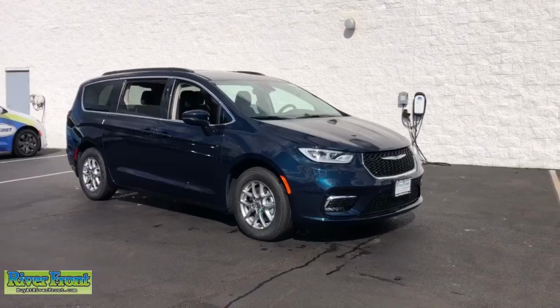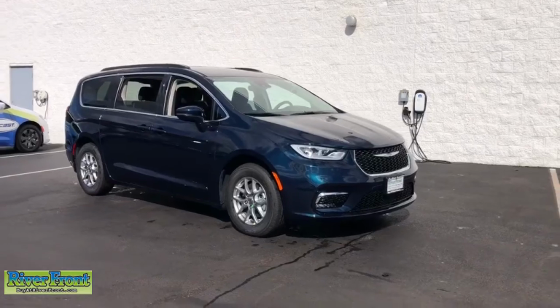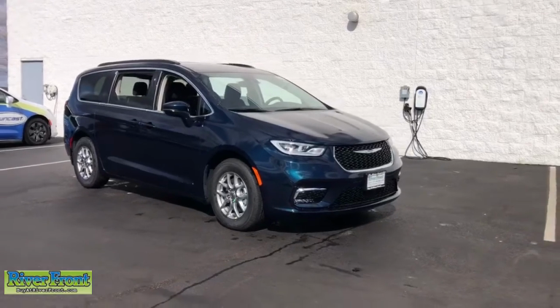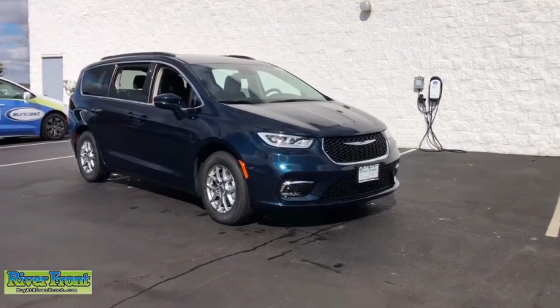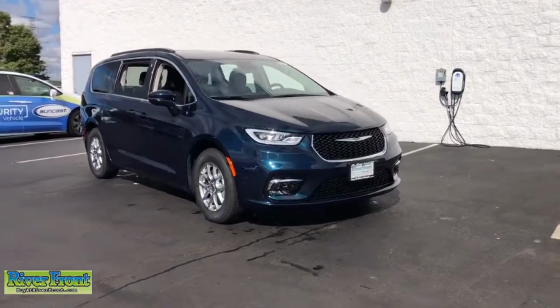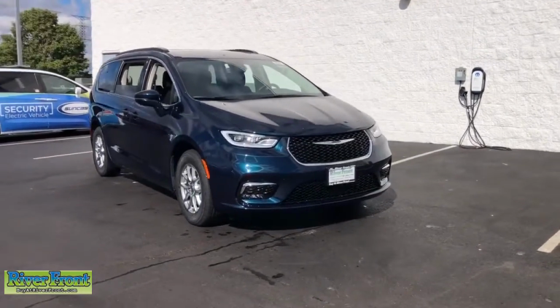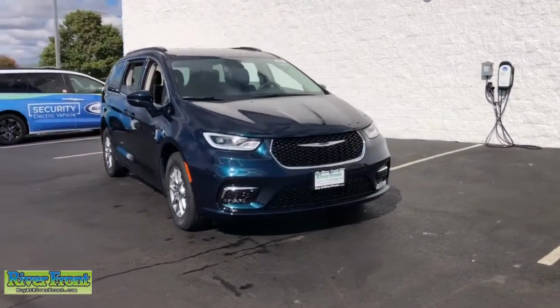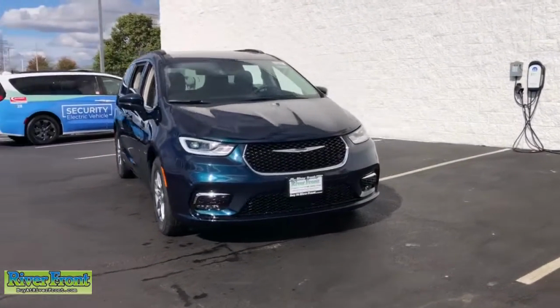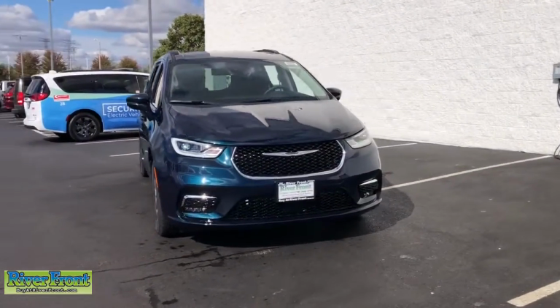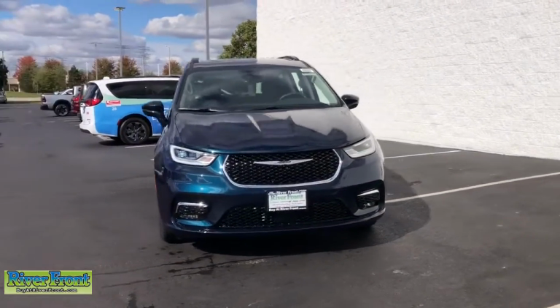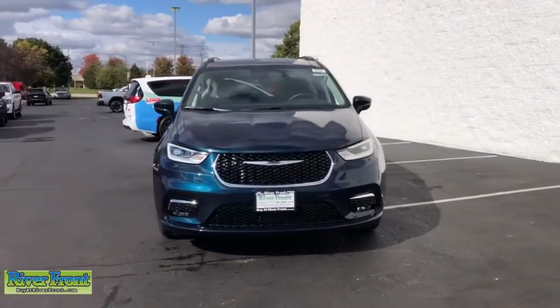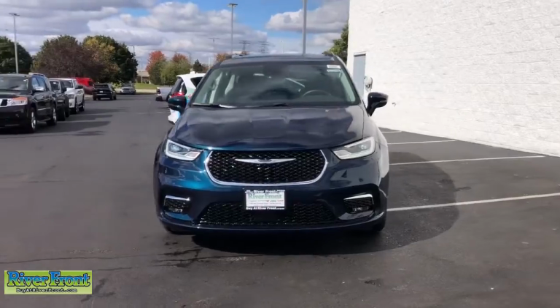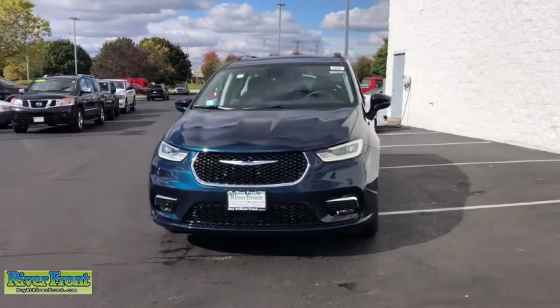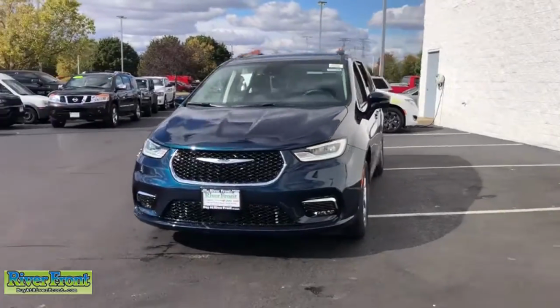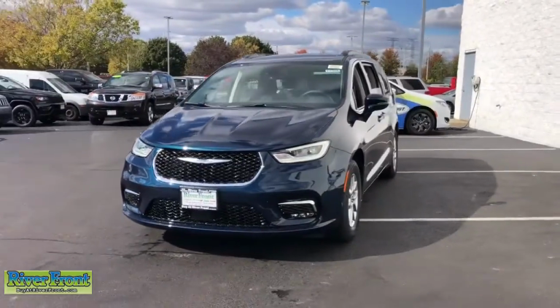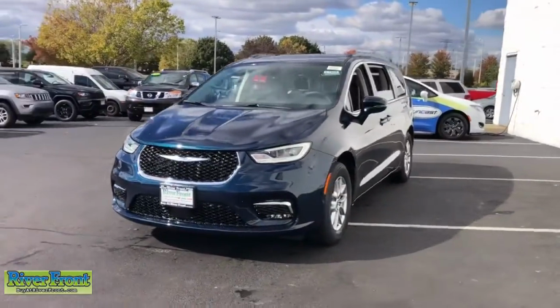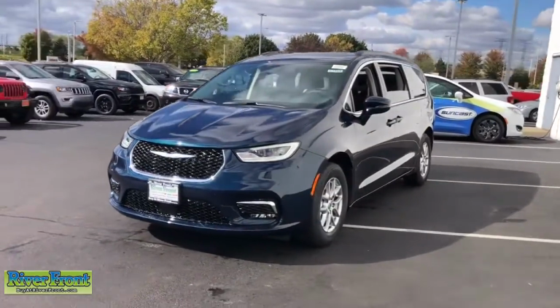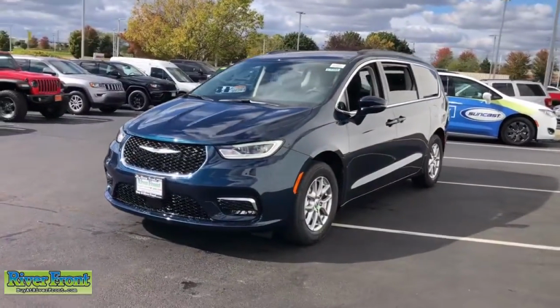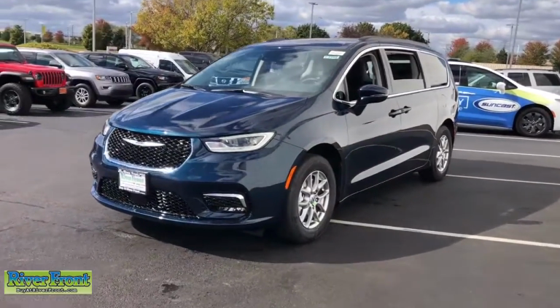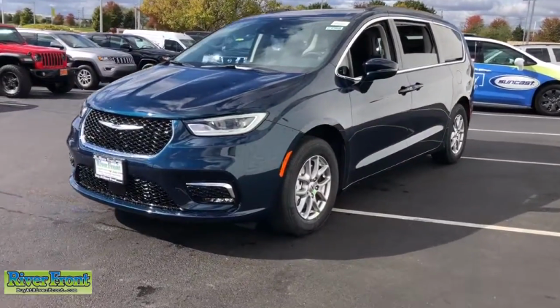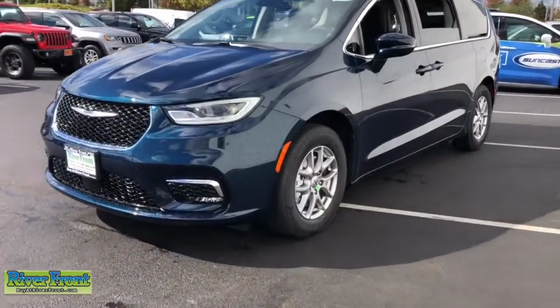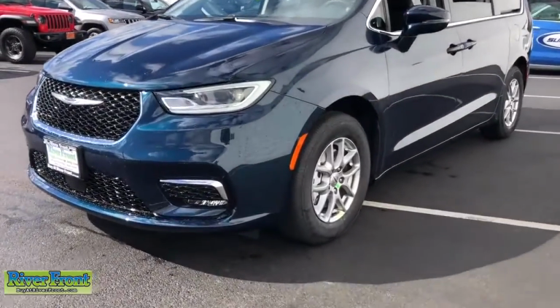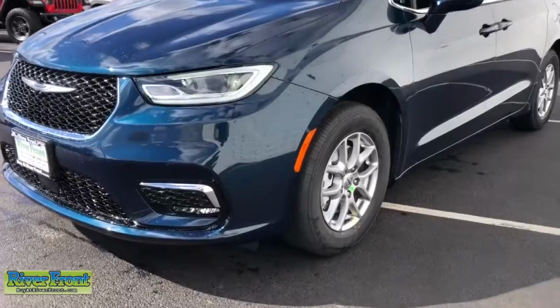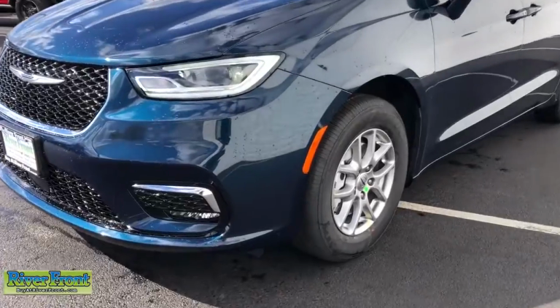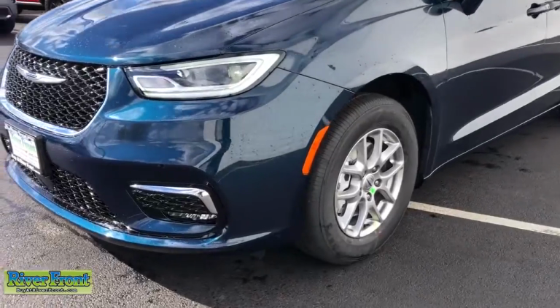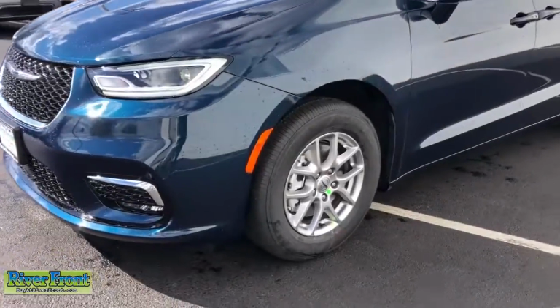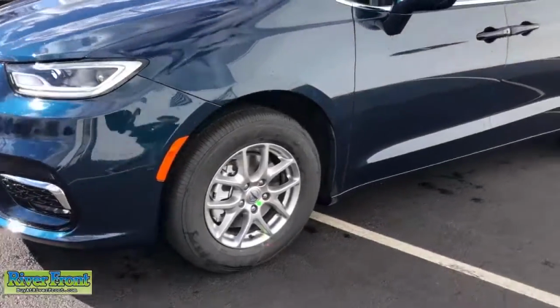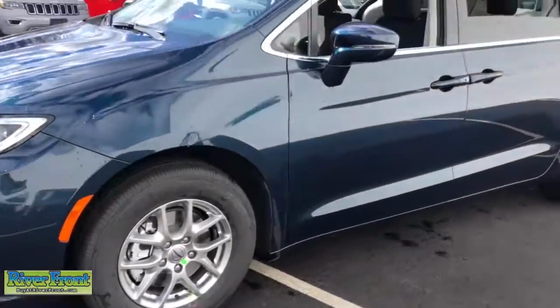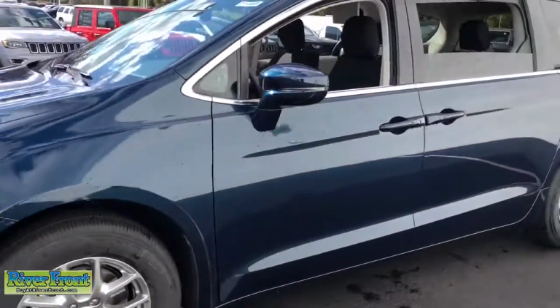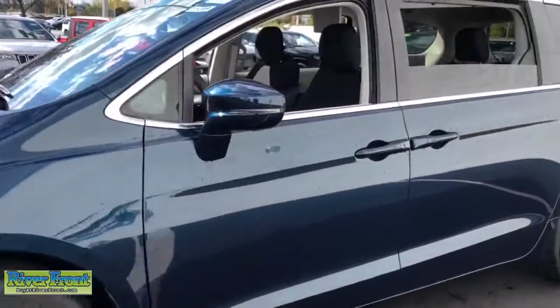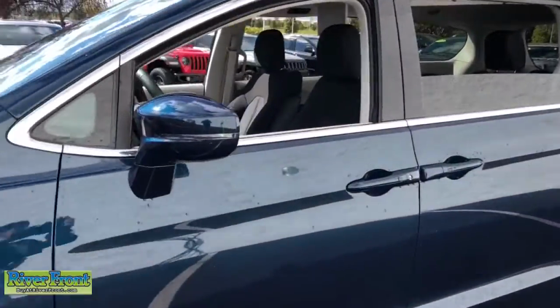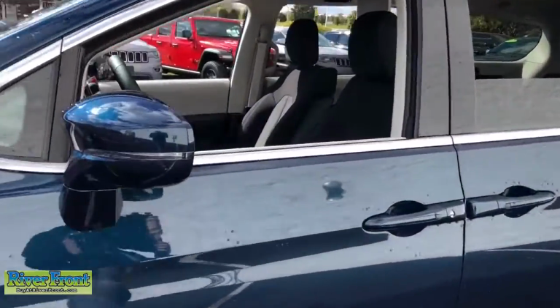Take a moment to check out the 2021 Chrysler Pacifica — the super safe minivan with a light, agile feel and loads of passenger-friendly amenities. These are just some of the great options this vehicle comes with.